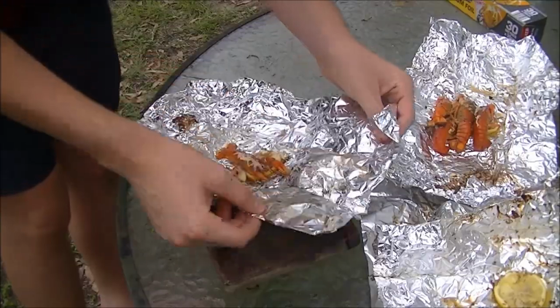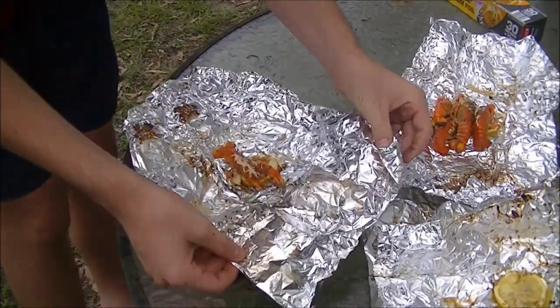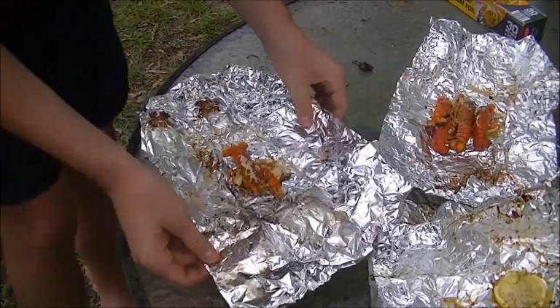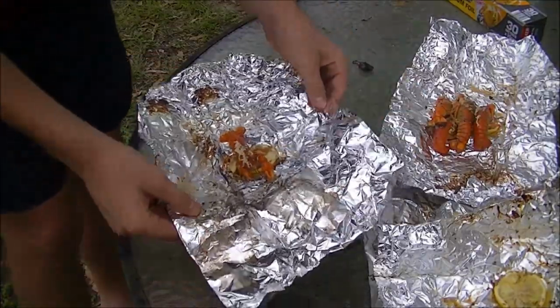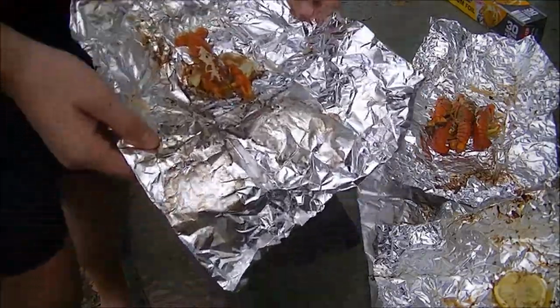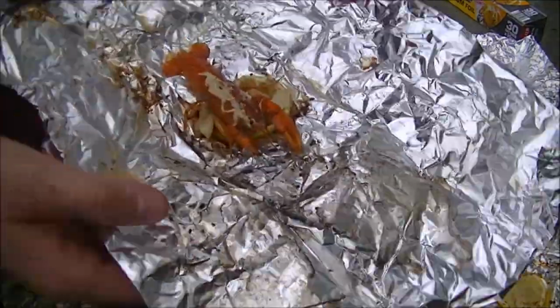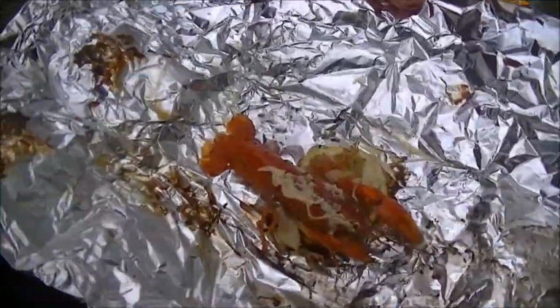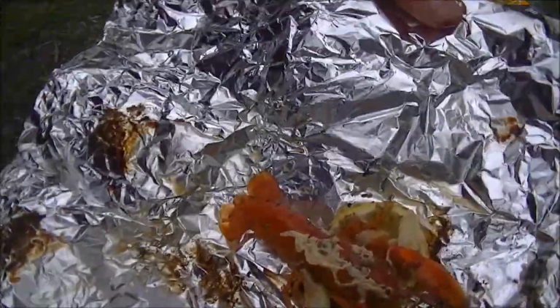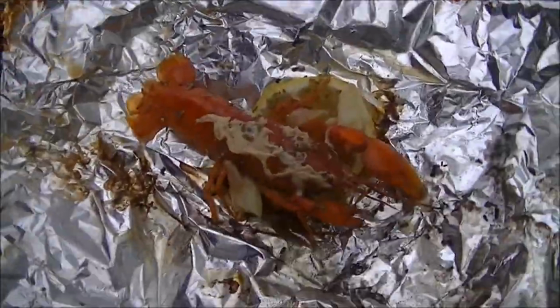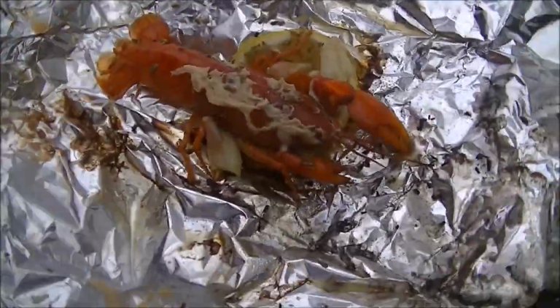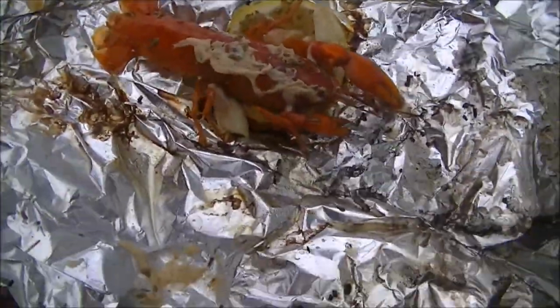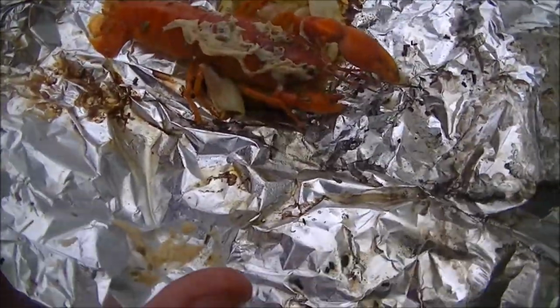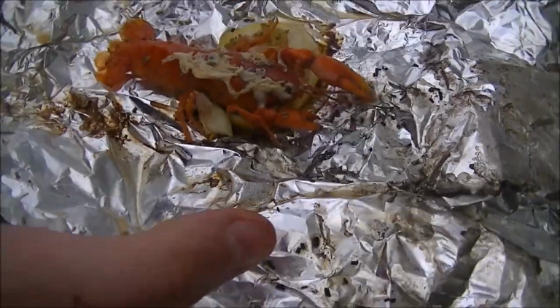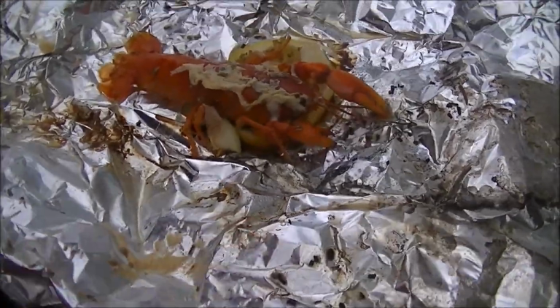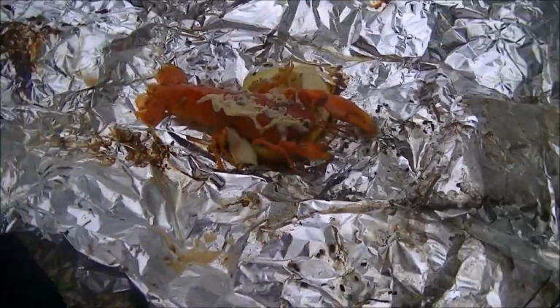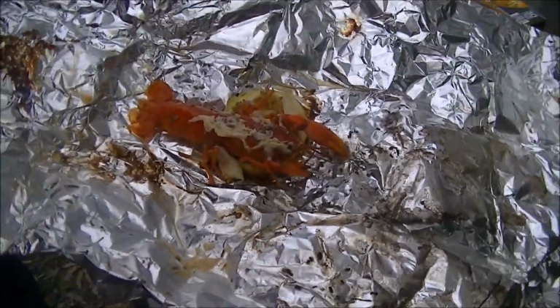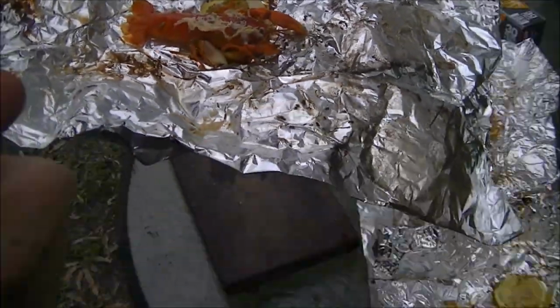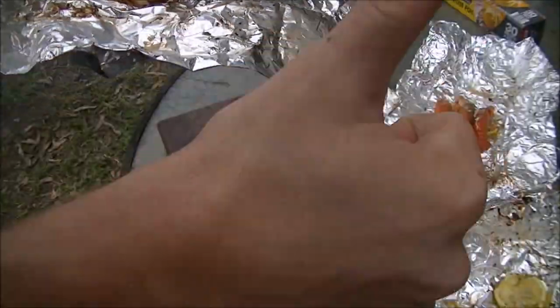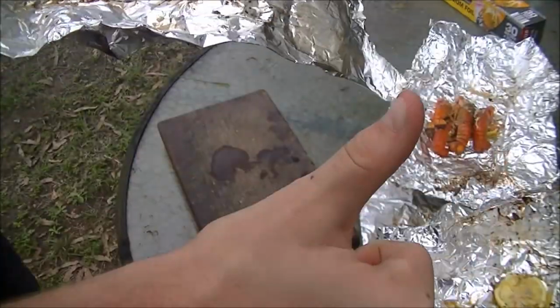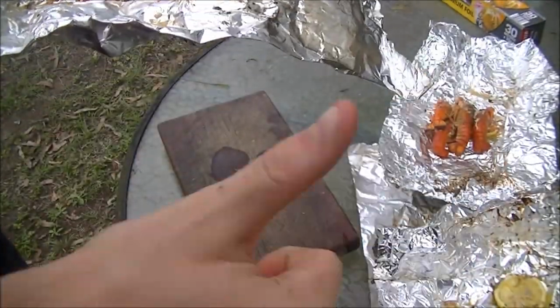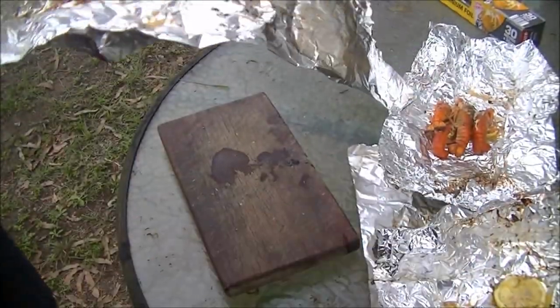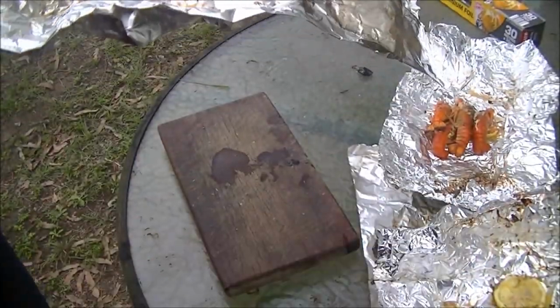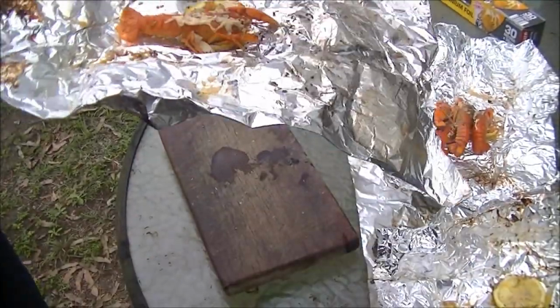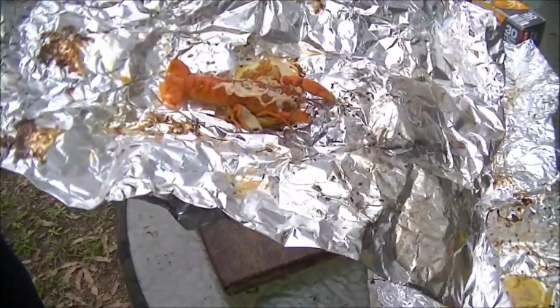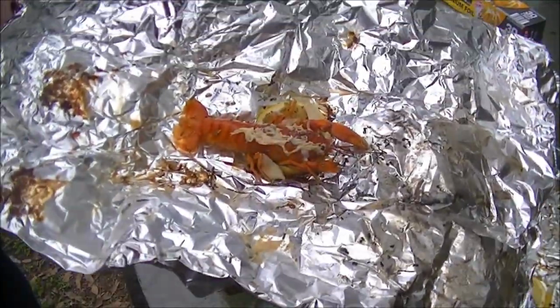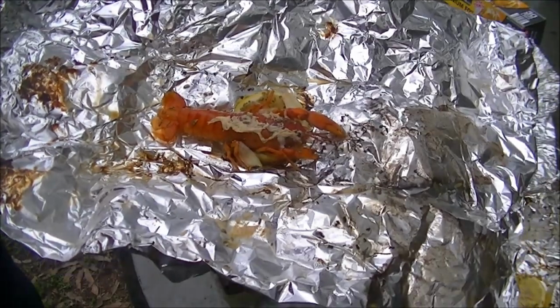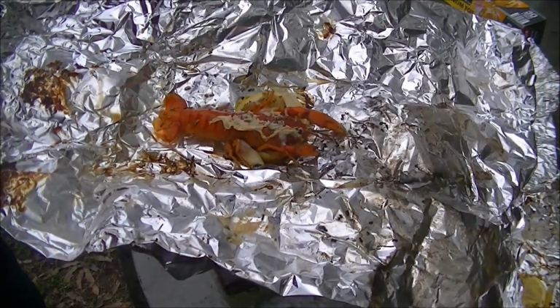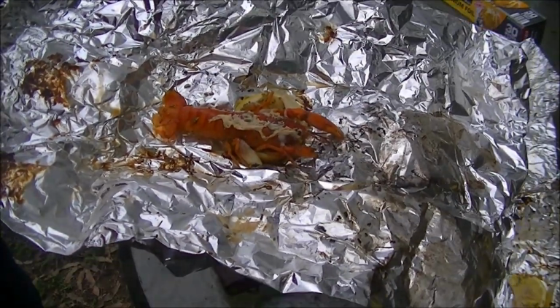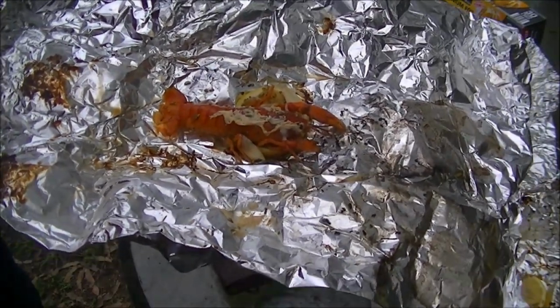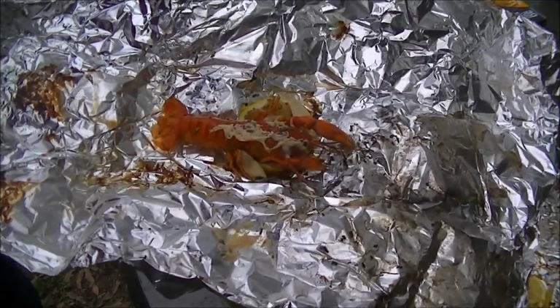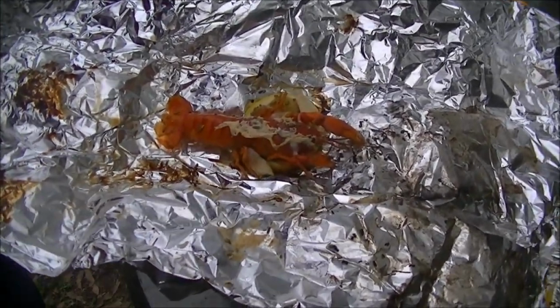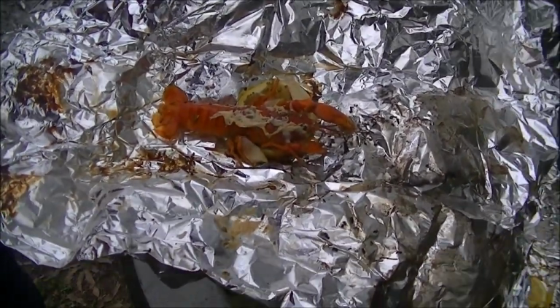Look at that! So there you go guys - nice yabby catch and cook. If you like this video make sure you hit that thumbs up button. If you're new here make sure you hit that subscribe button as well, and I'll catch you in the next video. Cheers guys!